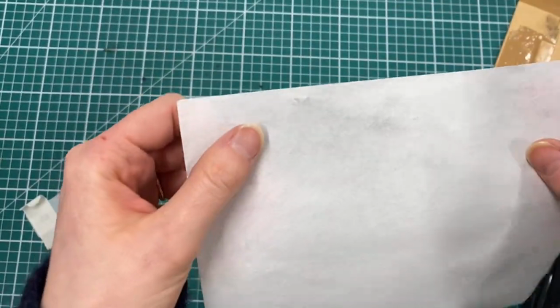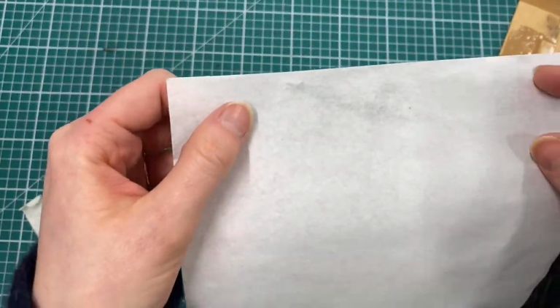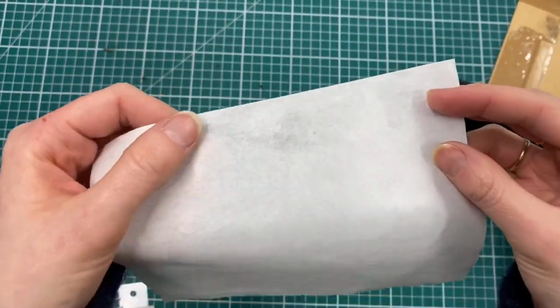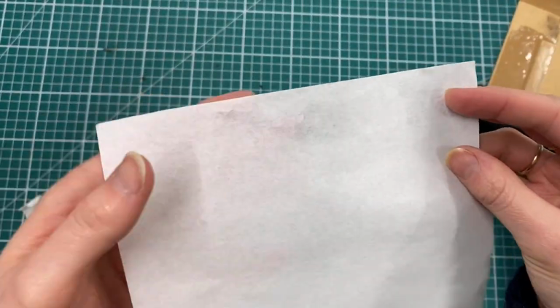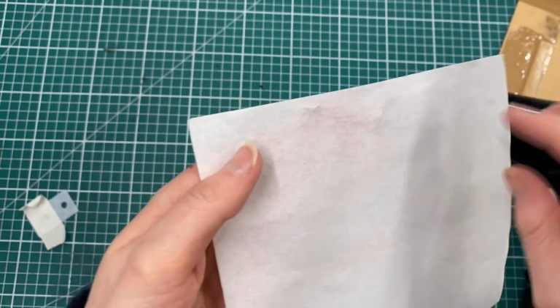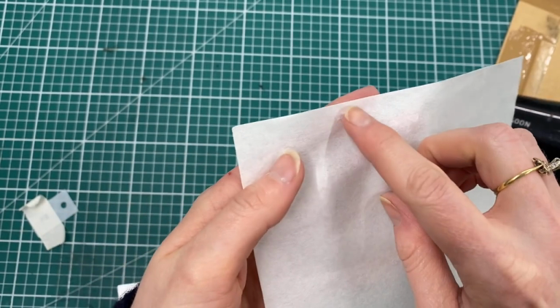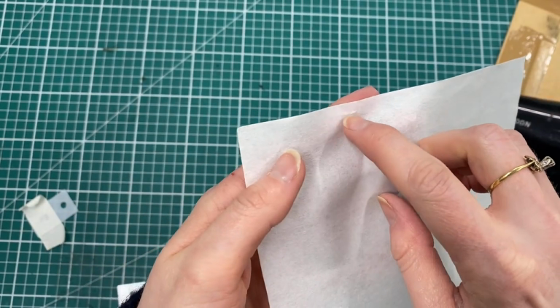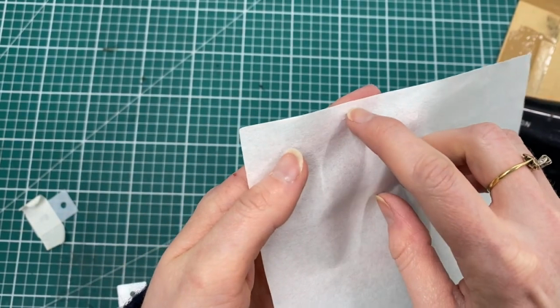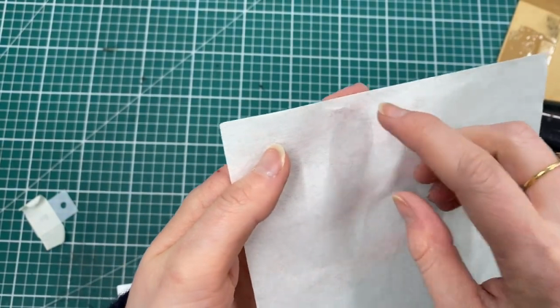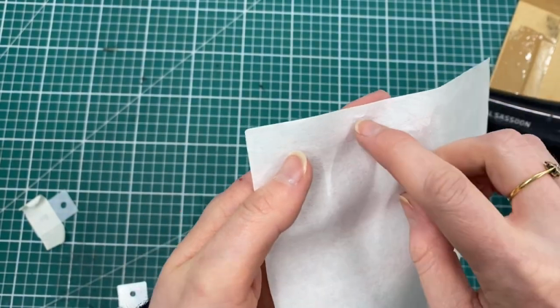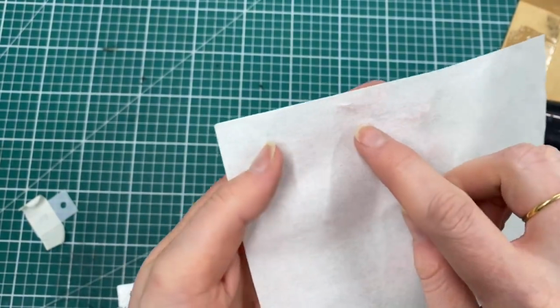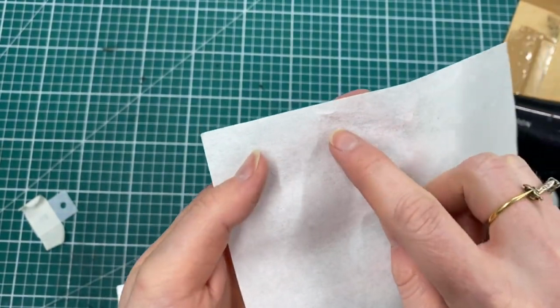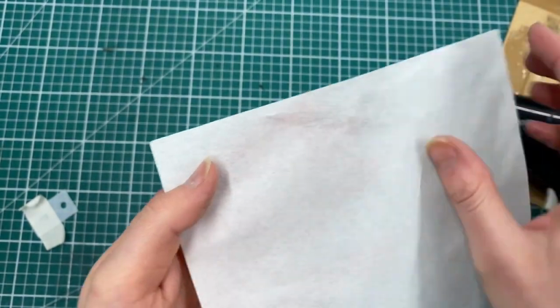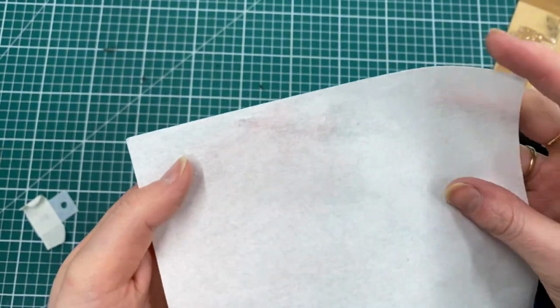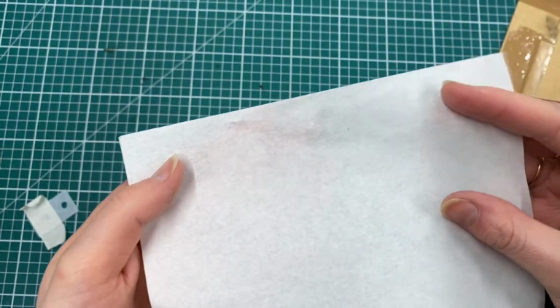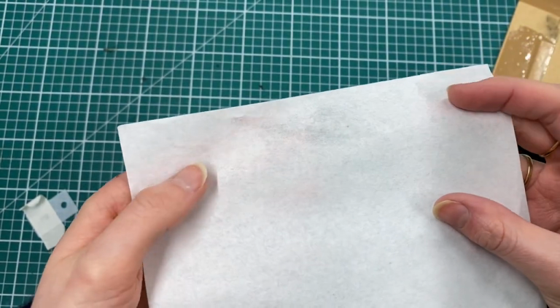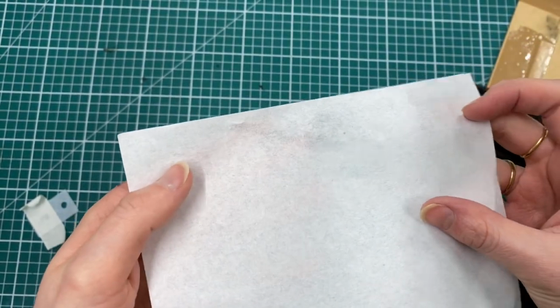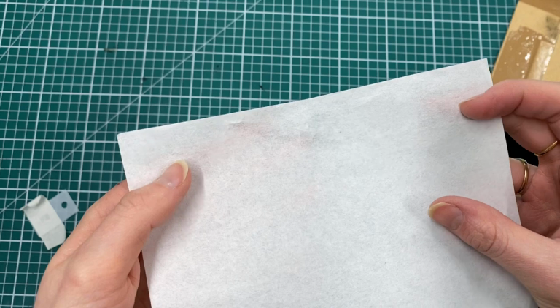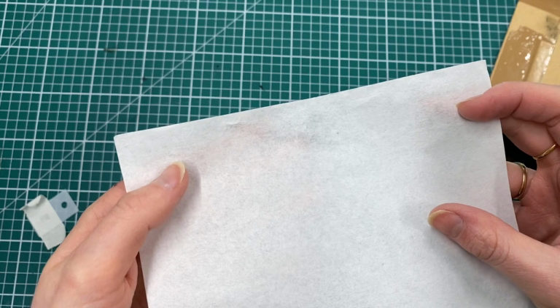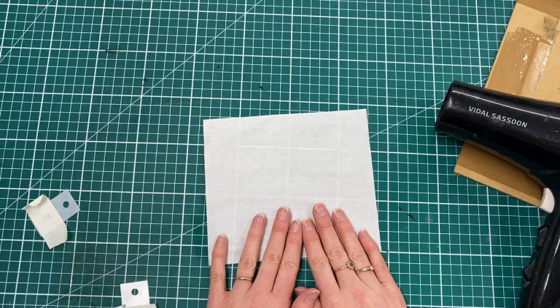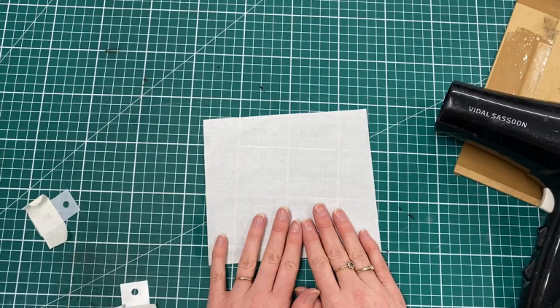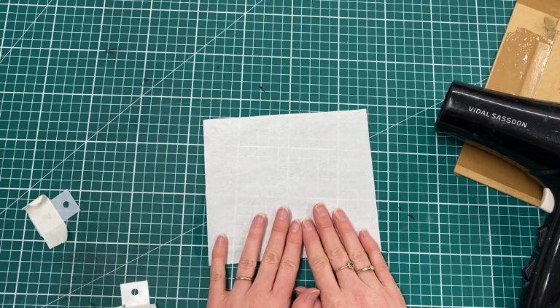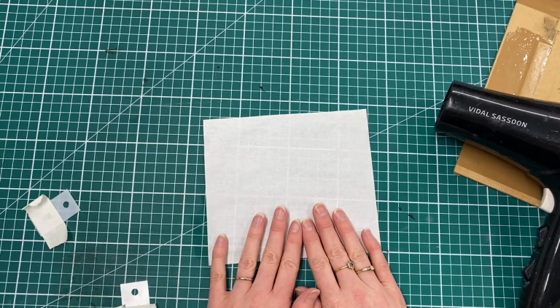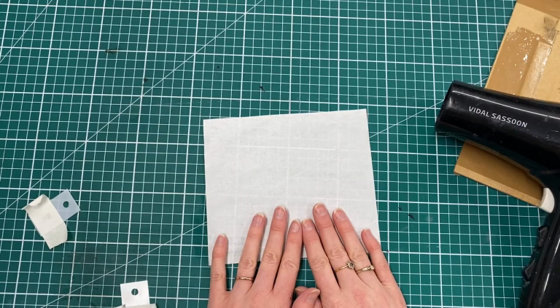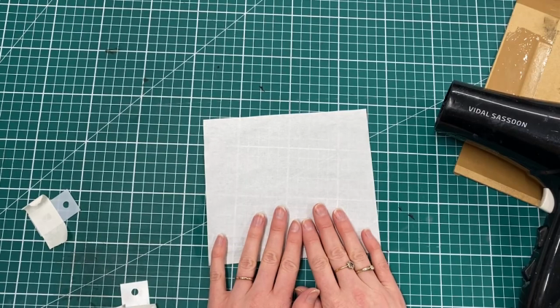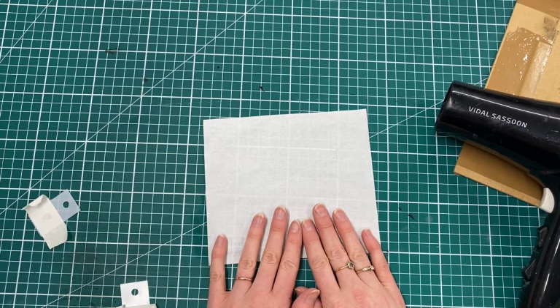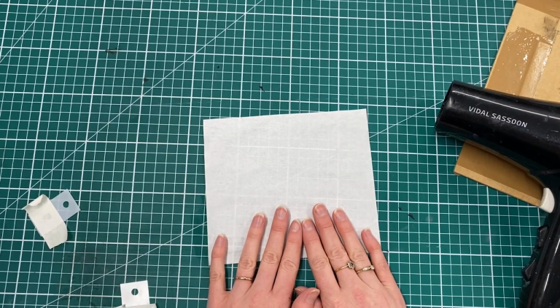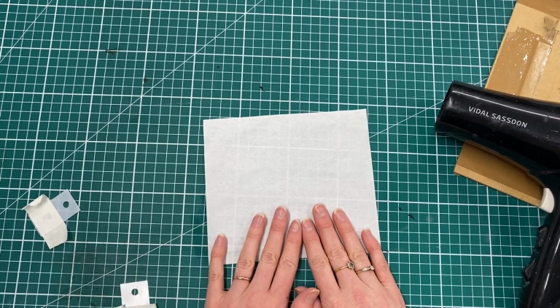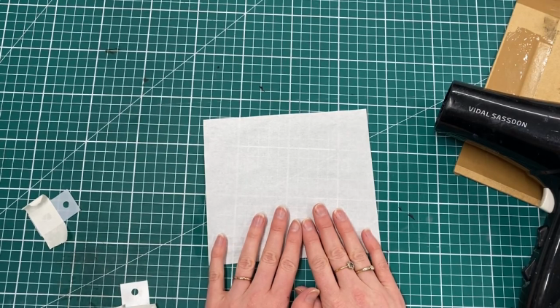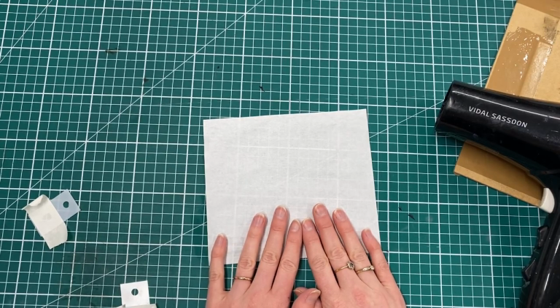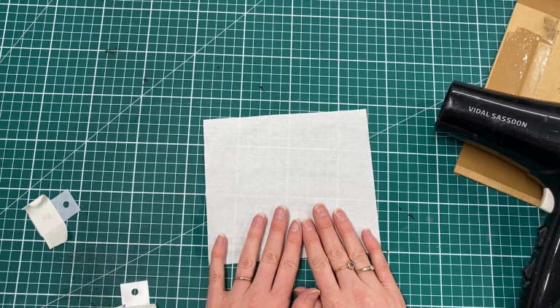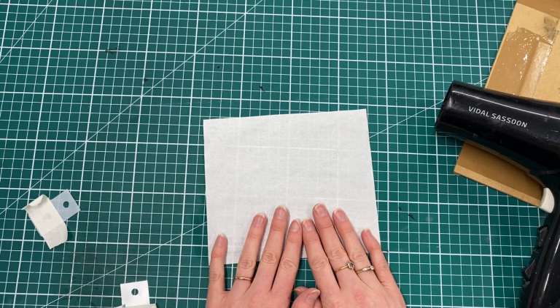I've got no damage on this top edge of my paper, and you can see where the masking tape was peeled off without using heat — it started to damage the paper a little on this side. So there we have it: two ways to deal with the masking tape on your paper when you're using Ternes Burton pins and tabs.